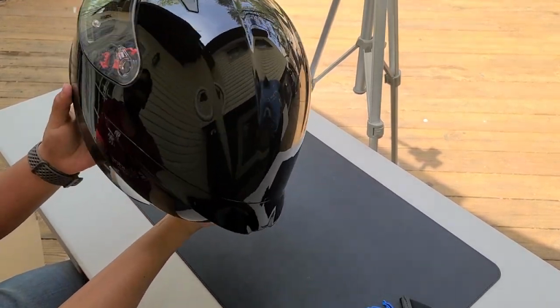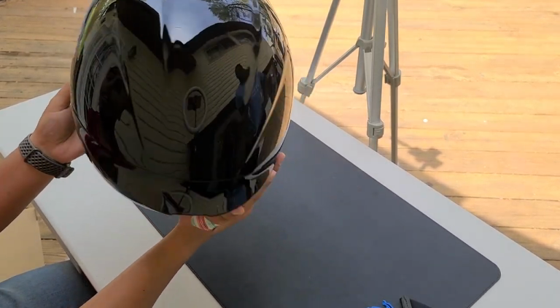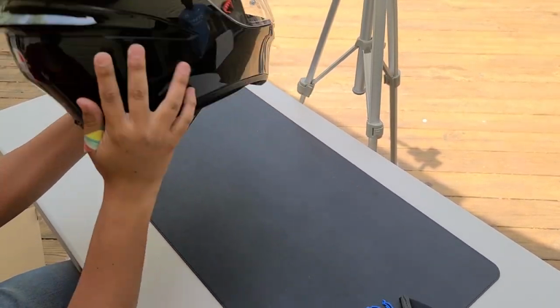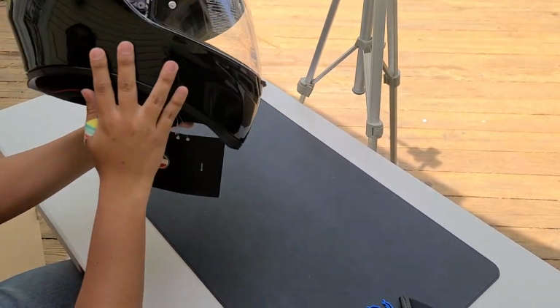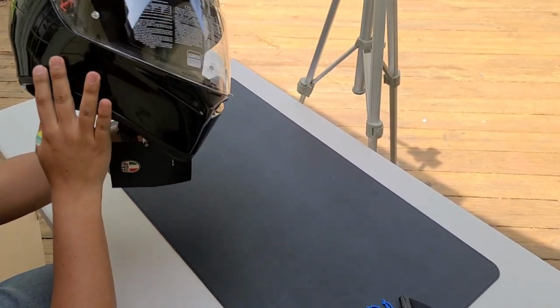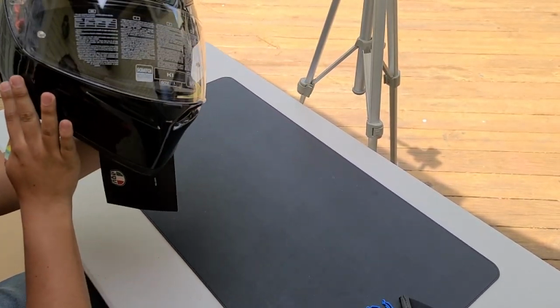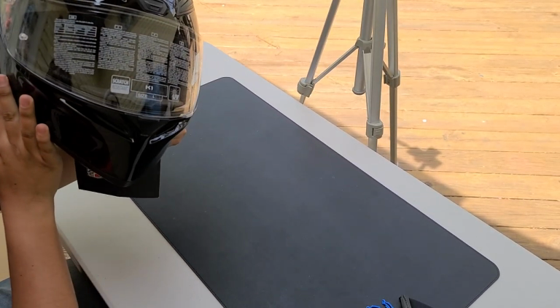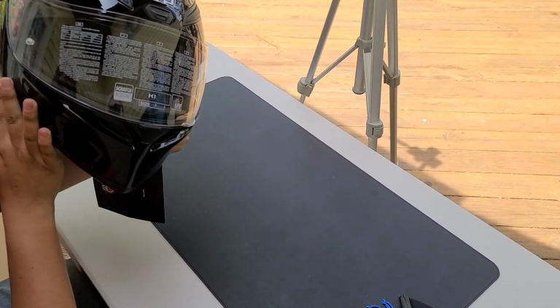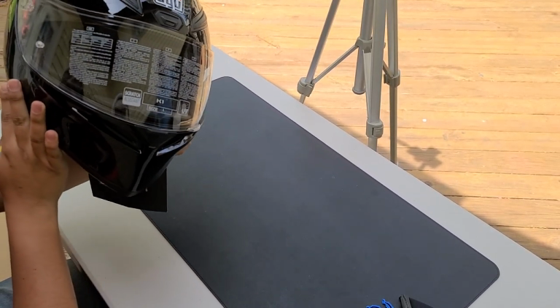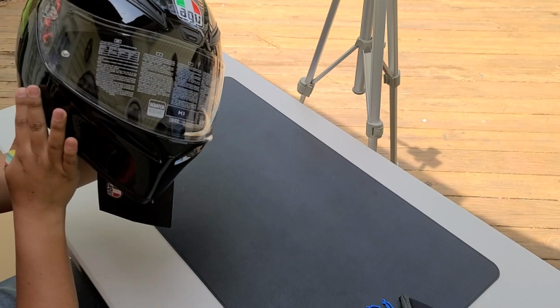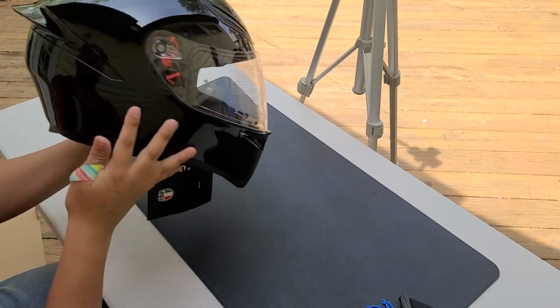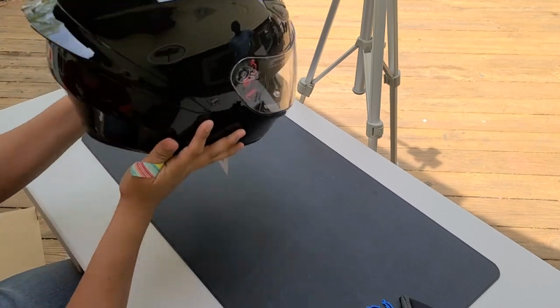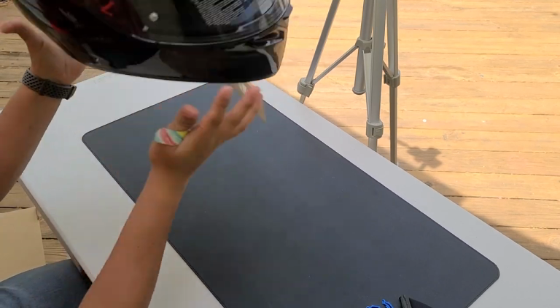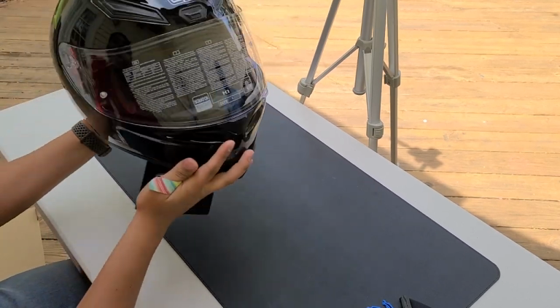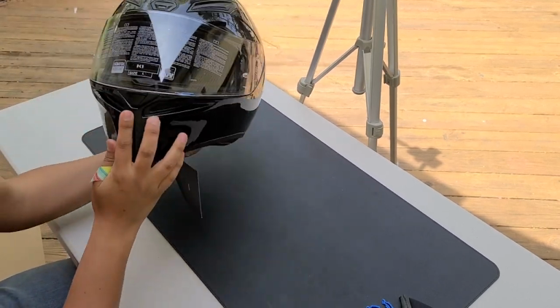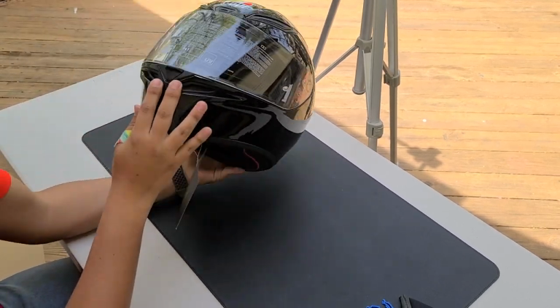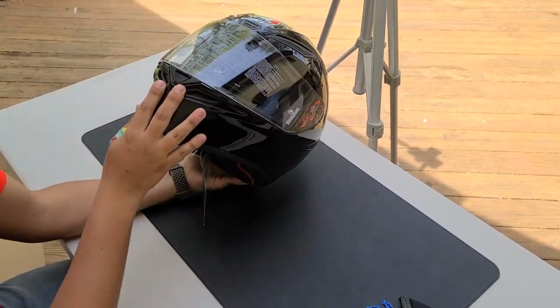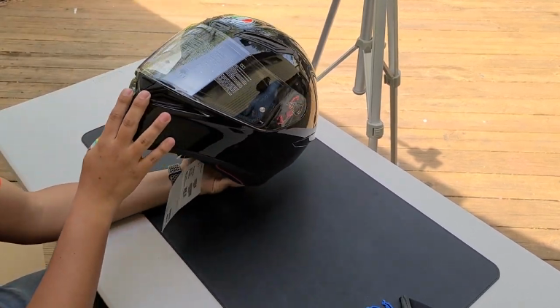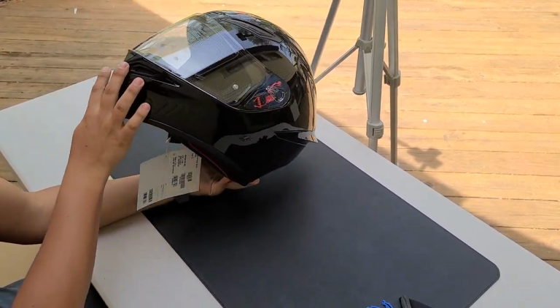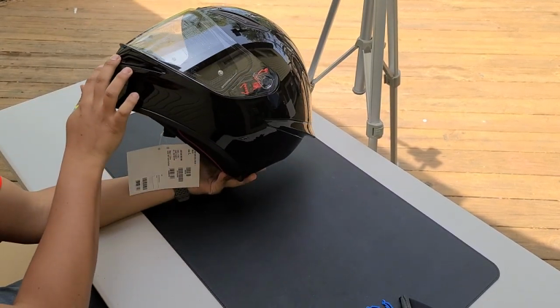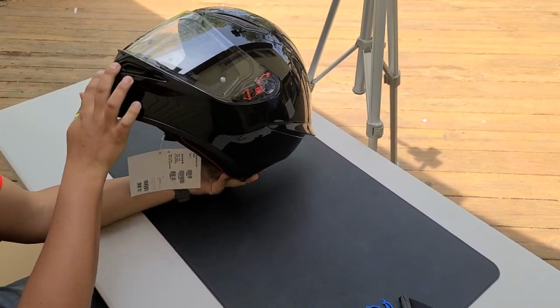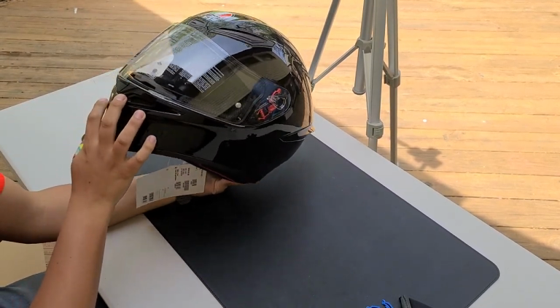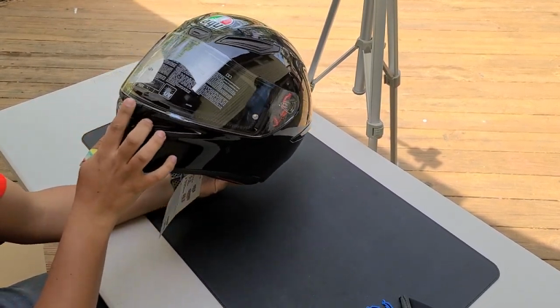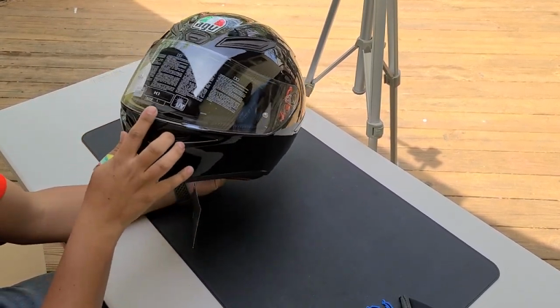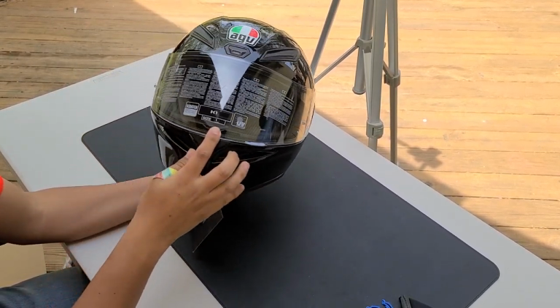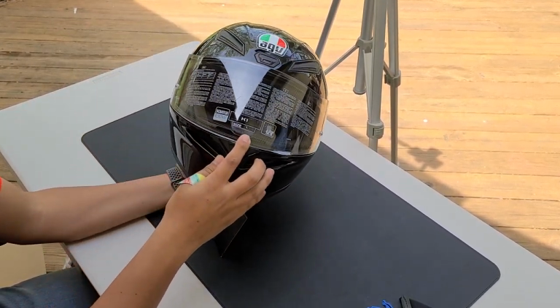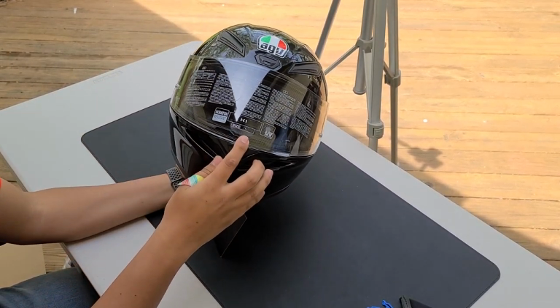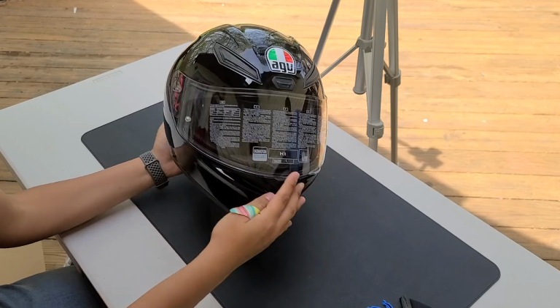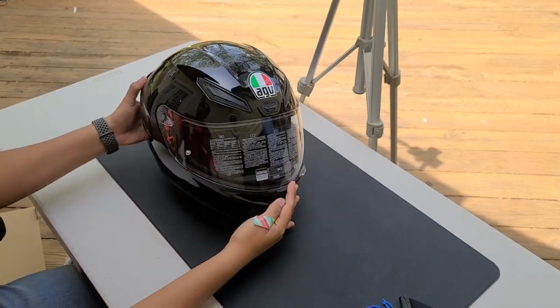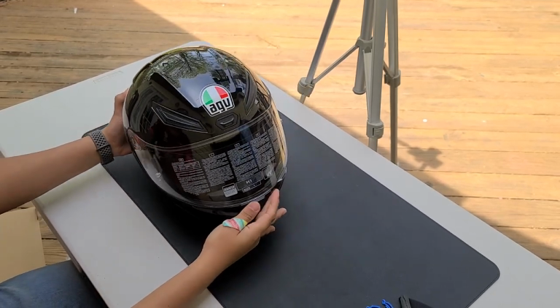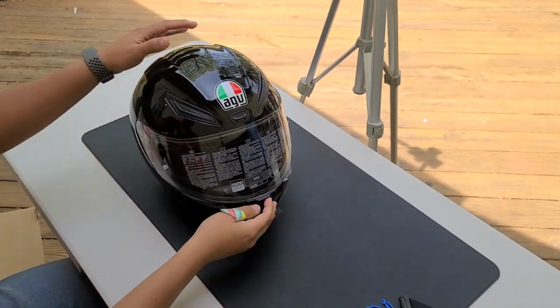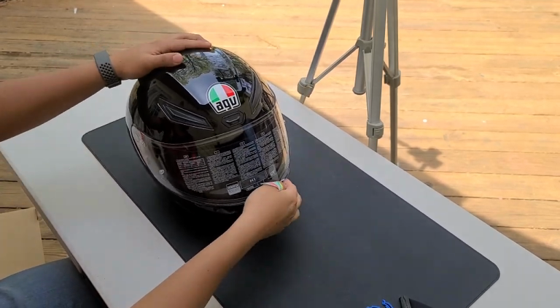This is also DOT certified. I don't think it's ECE — actually, it says it has Pinlock but I don't think I can add any of the inserts. I'm not sure, we'll figure it out. This is fire.